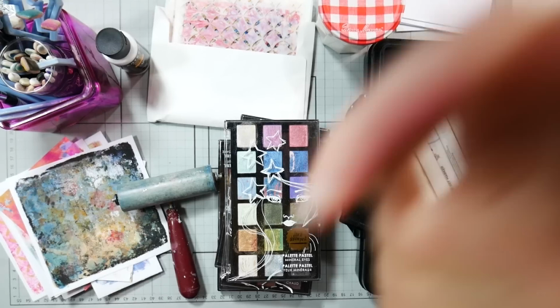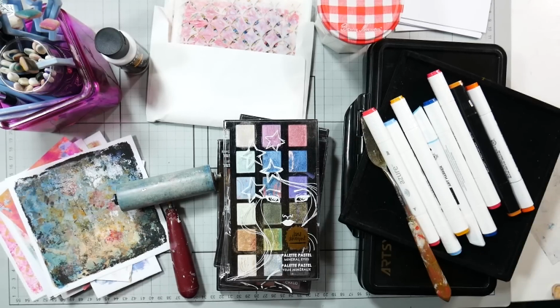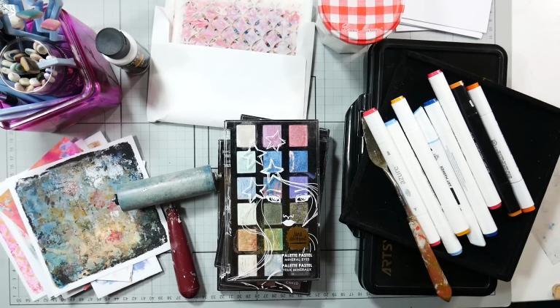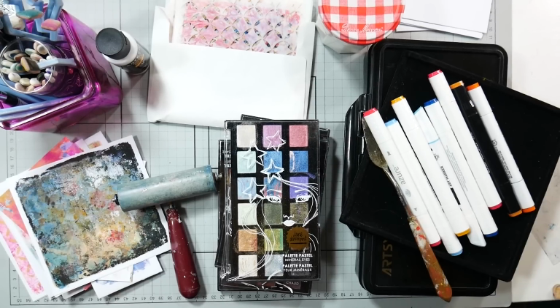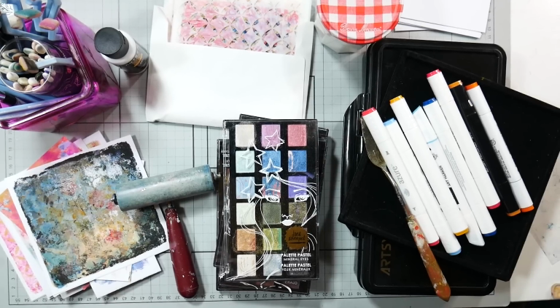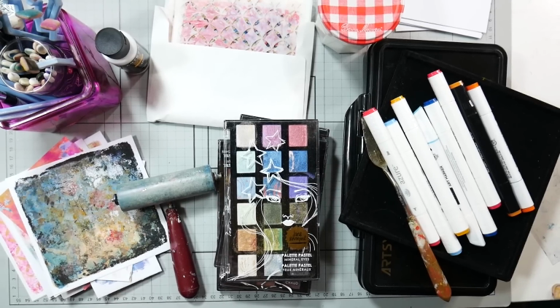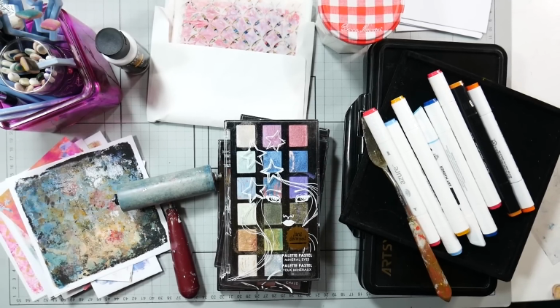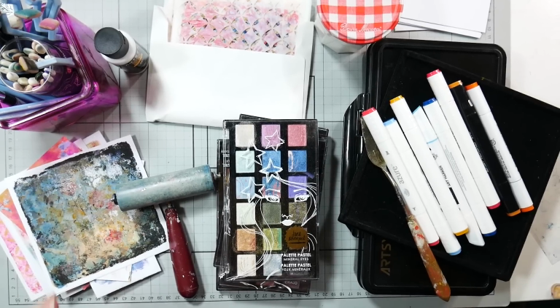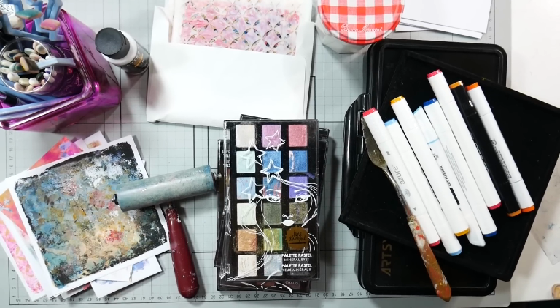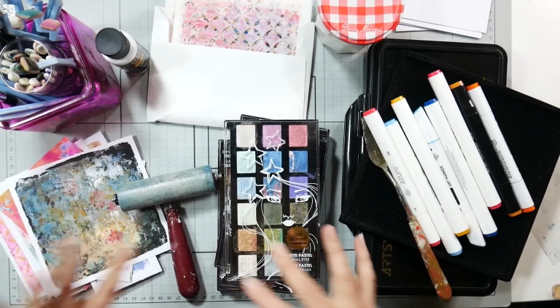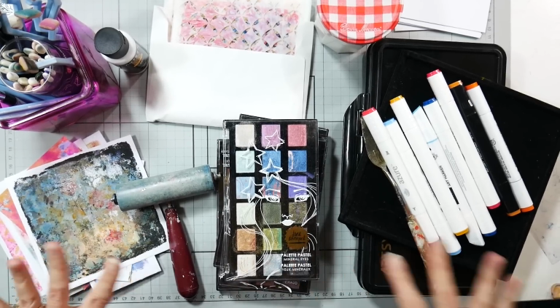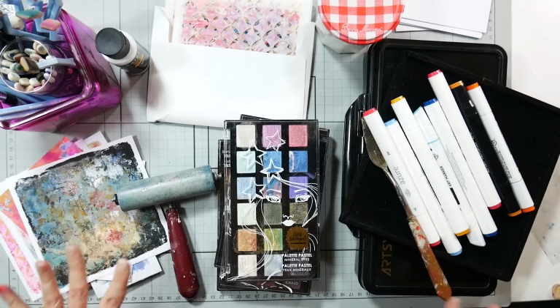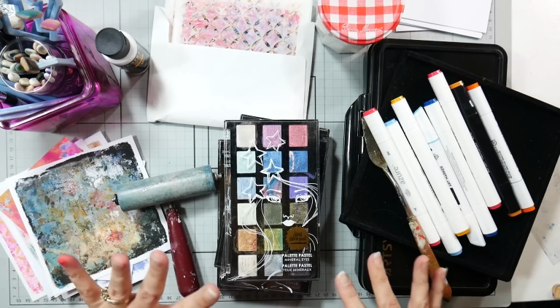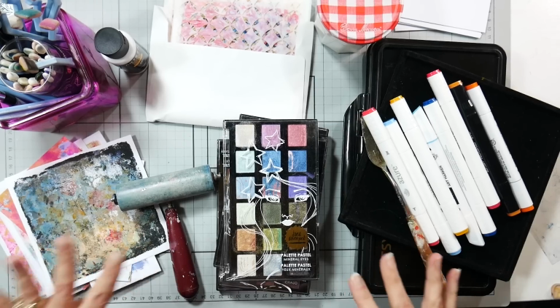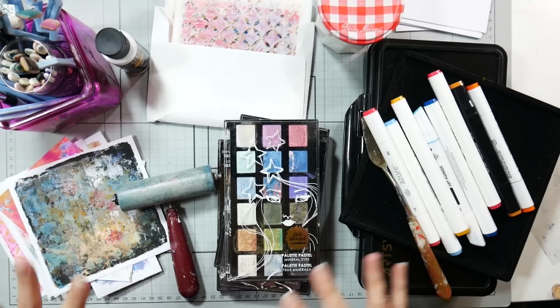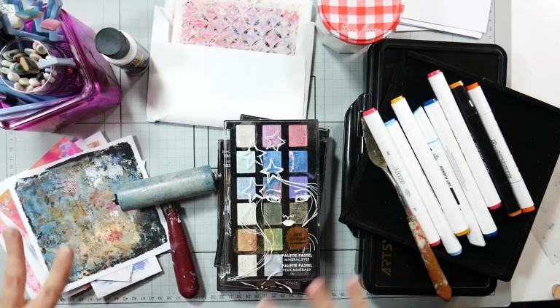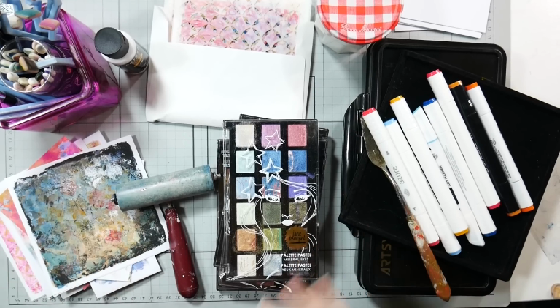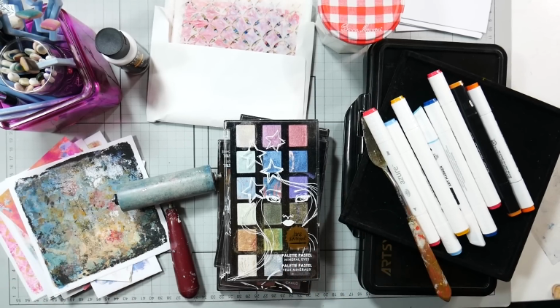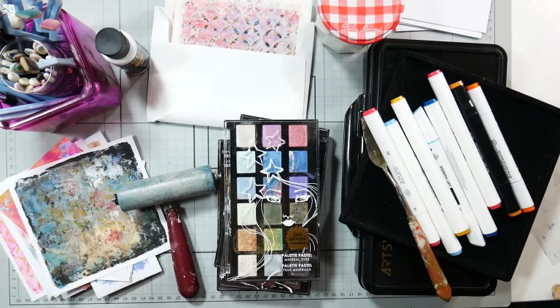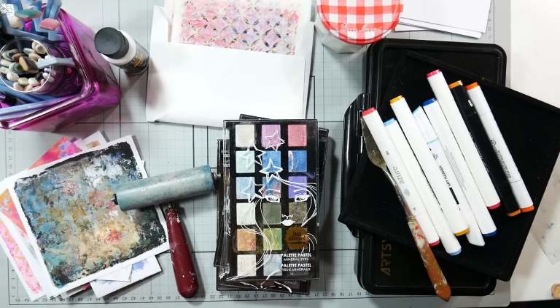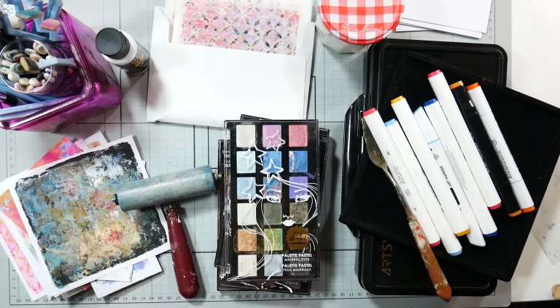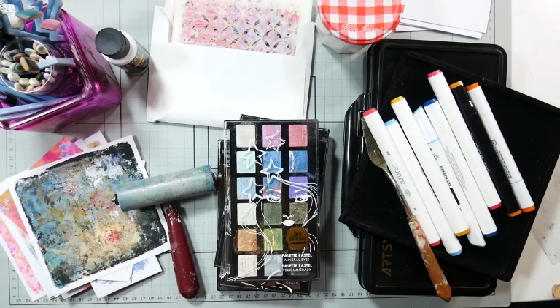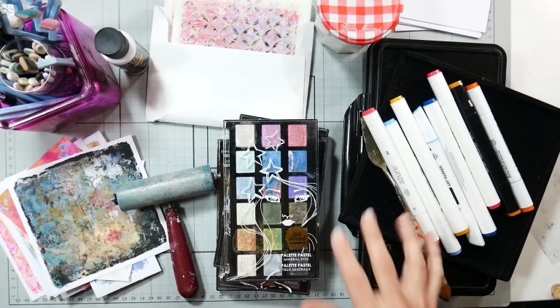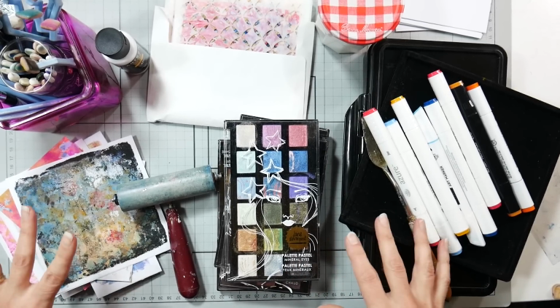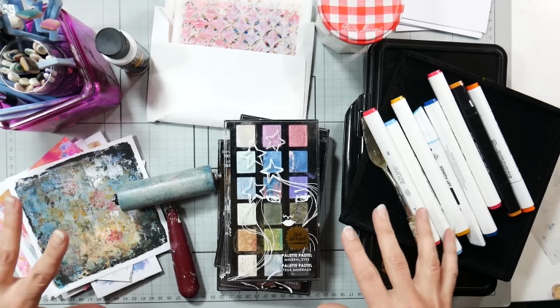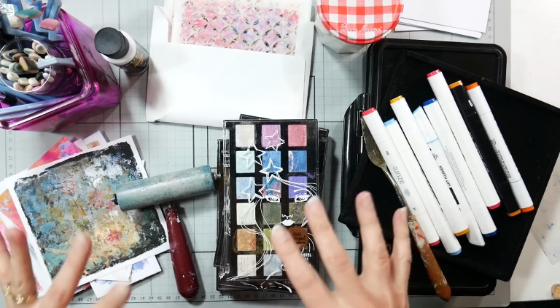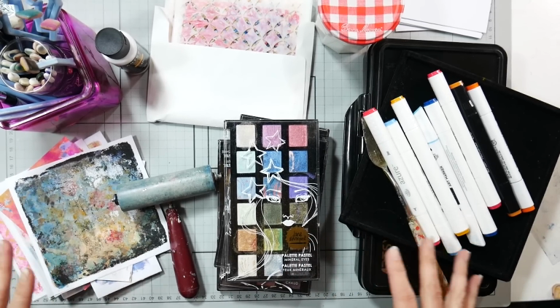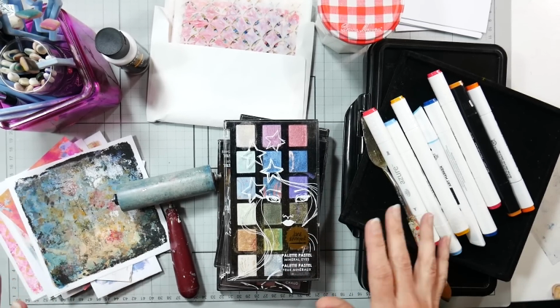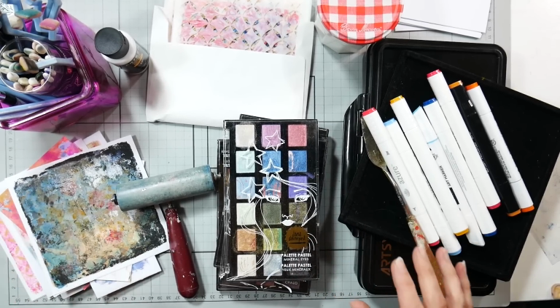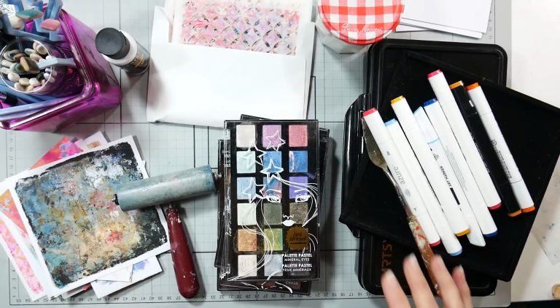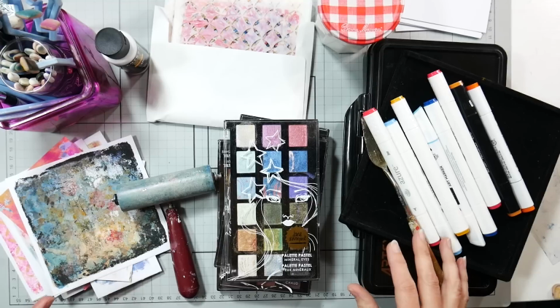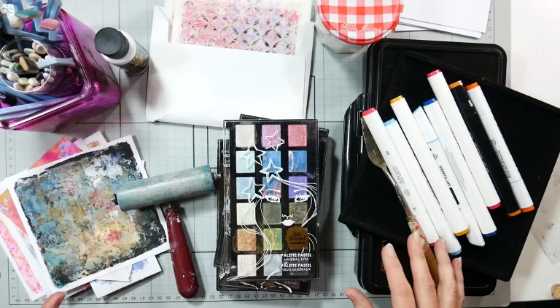Hi there! Lindsay here, the Frugal Crafter. Today I'm going to share with you a very low-supply way to do some gel printing.